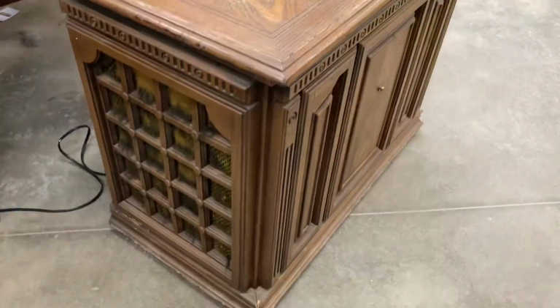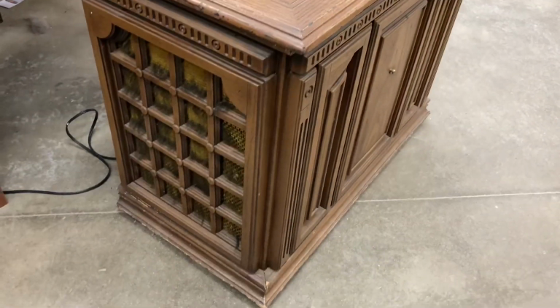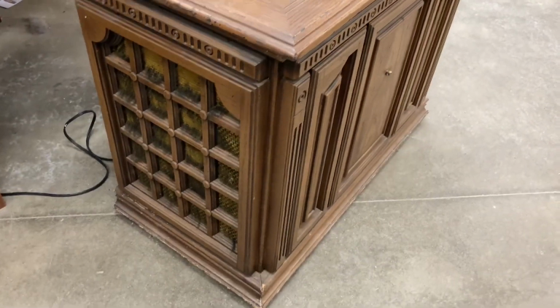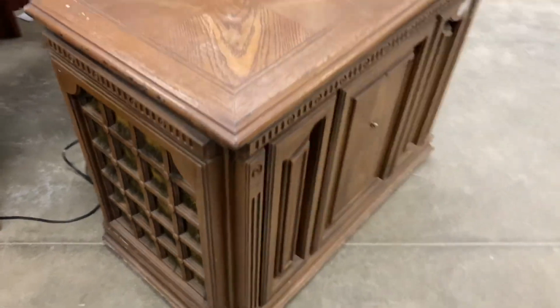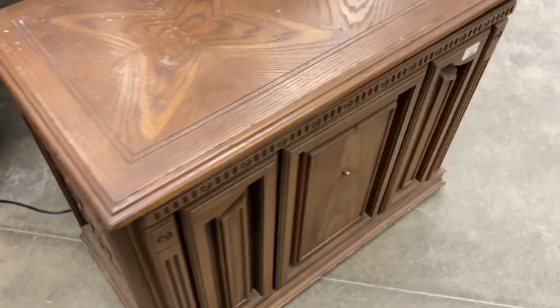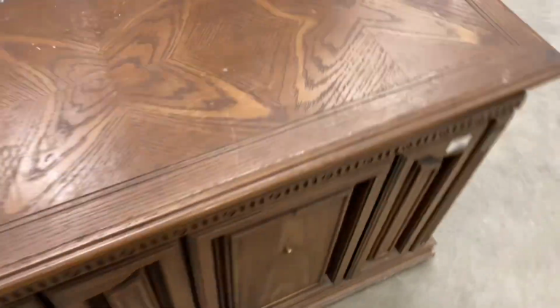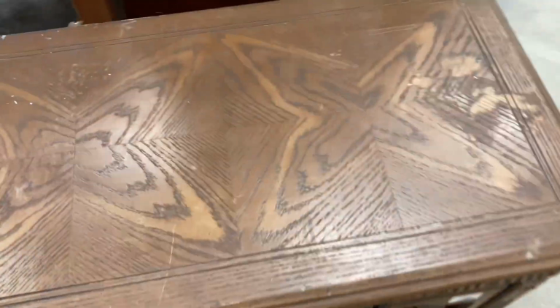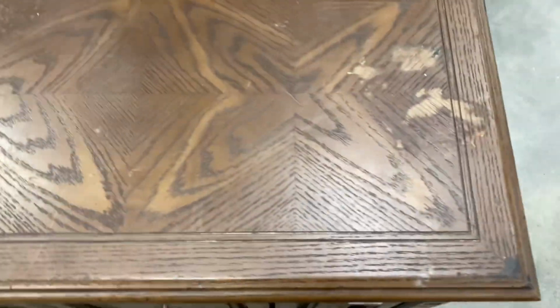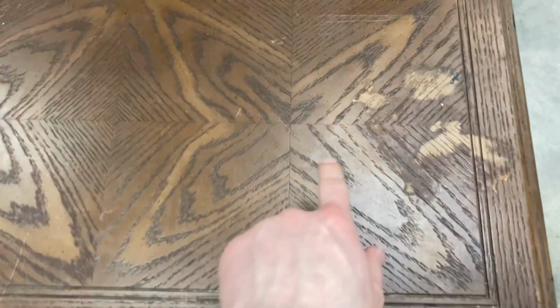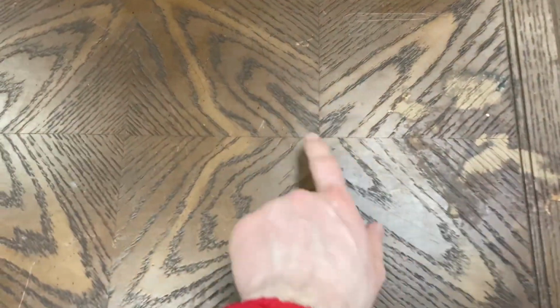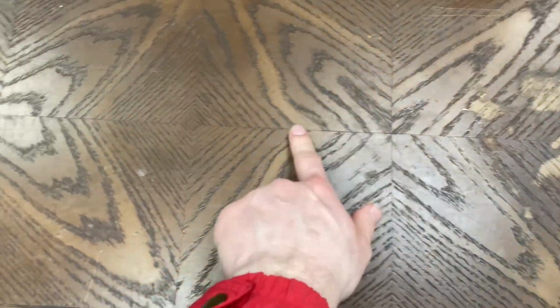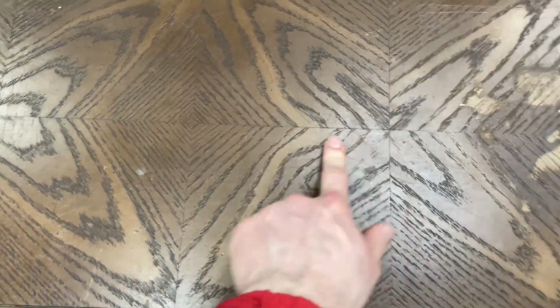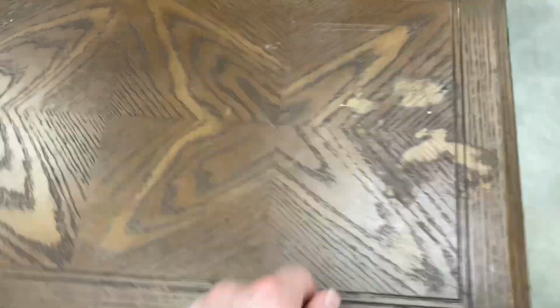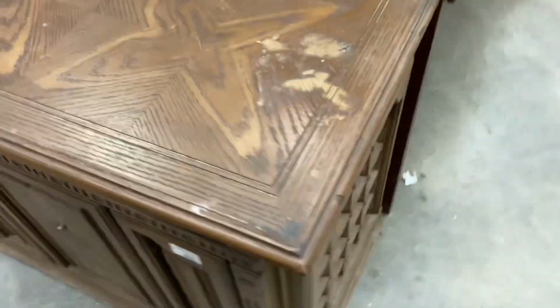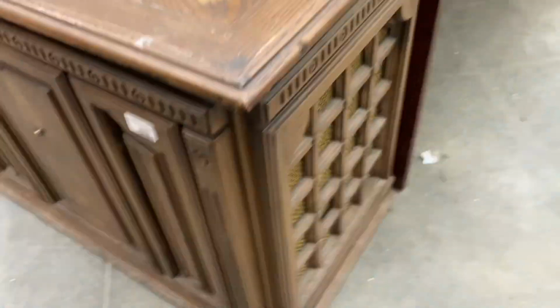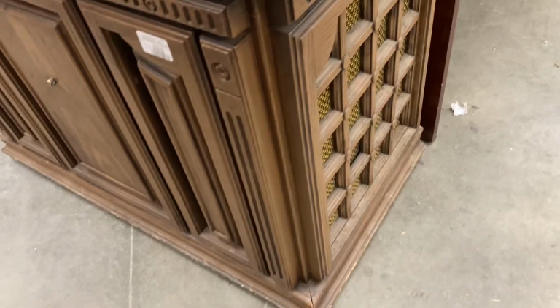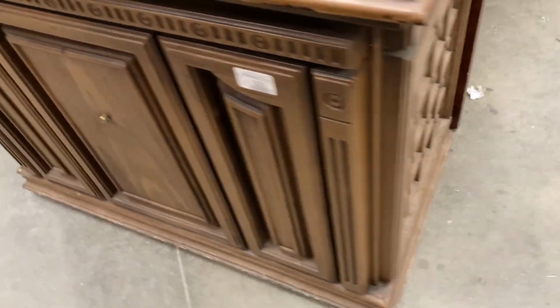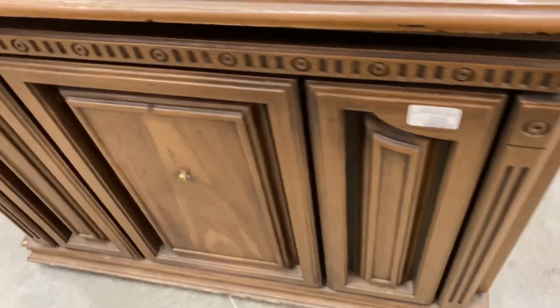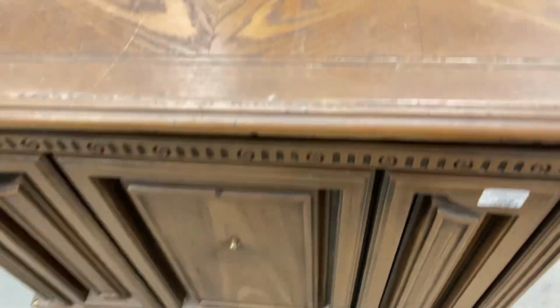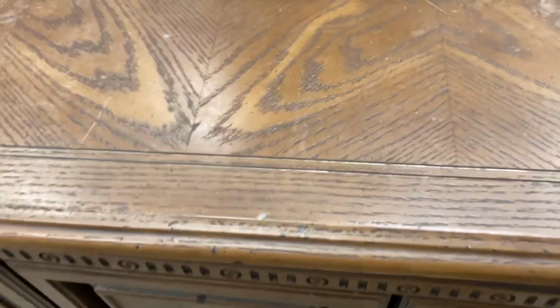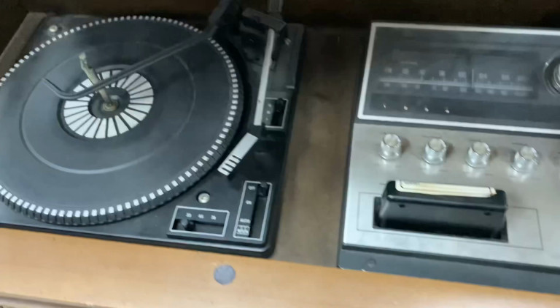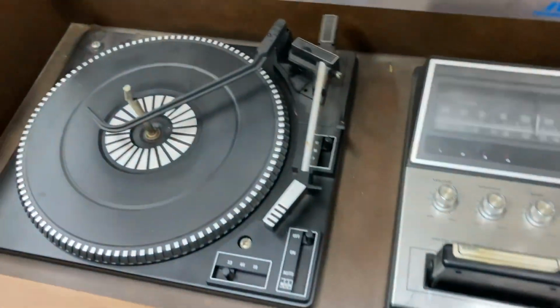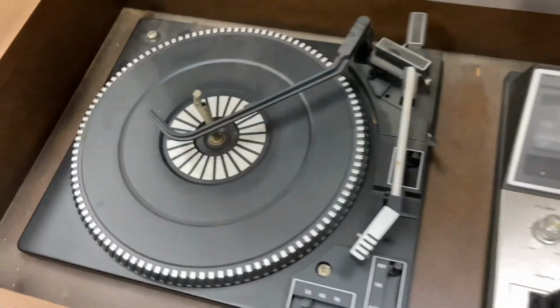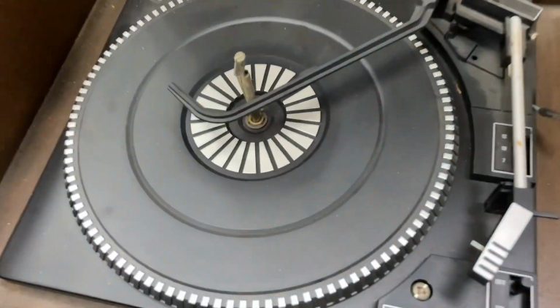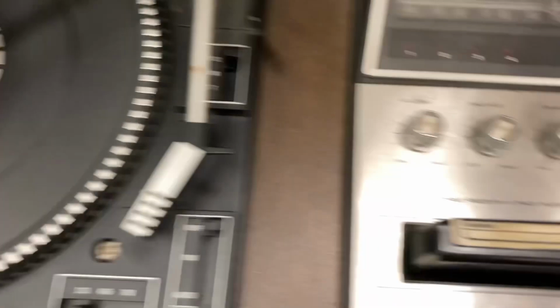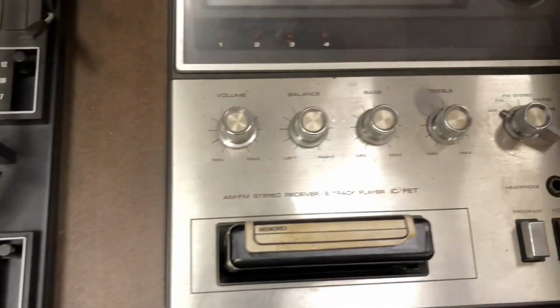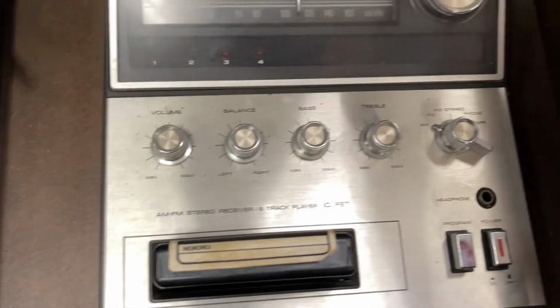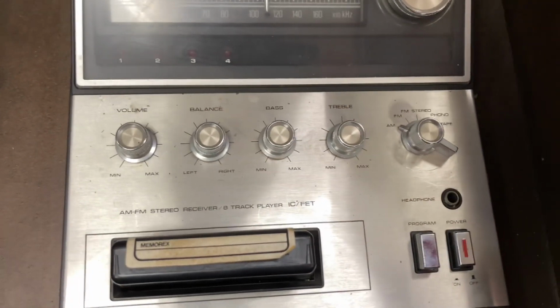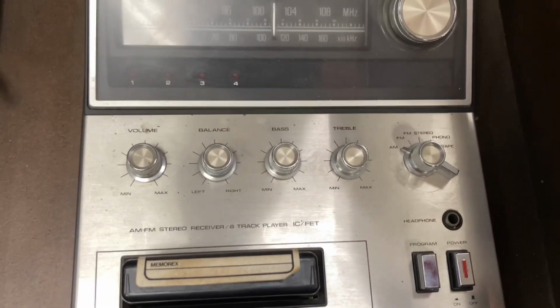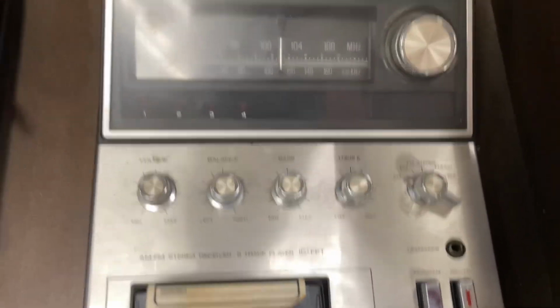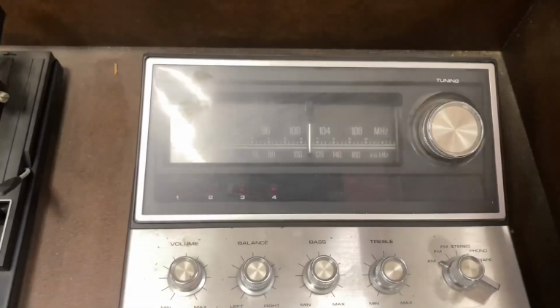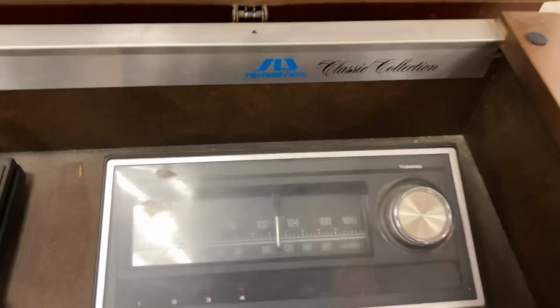This is a real gem right here — we've got this style of what I had once, a SIG table entertainment system. For anyone who remembers, we've got ourselves an entertainment system. This is interesting because we have a record player and an 8-track player, which is something I've never even used before.